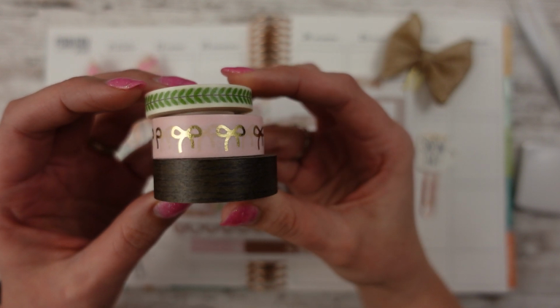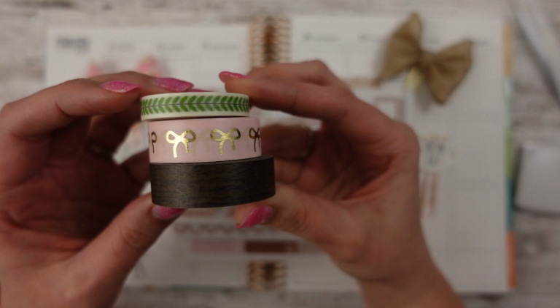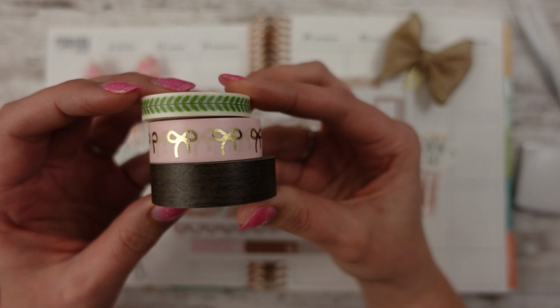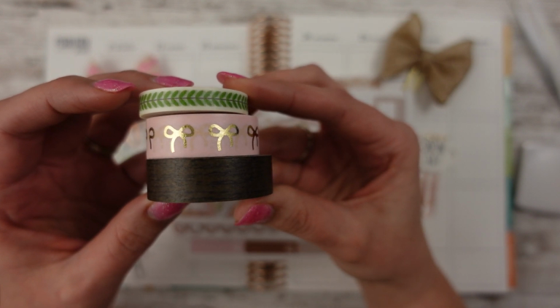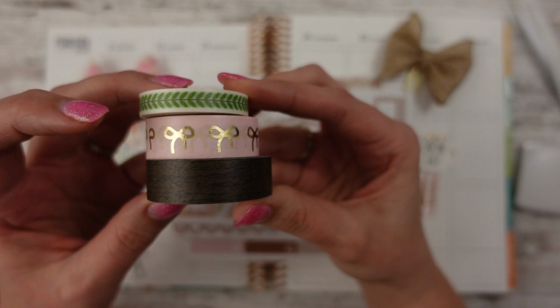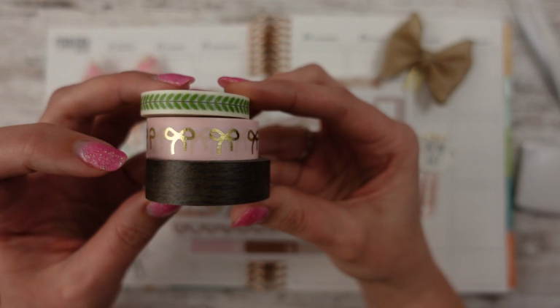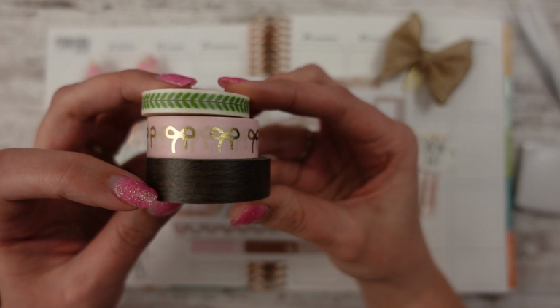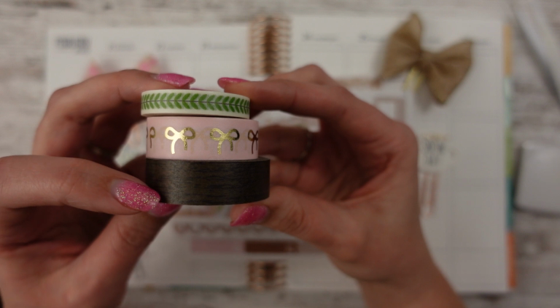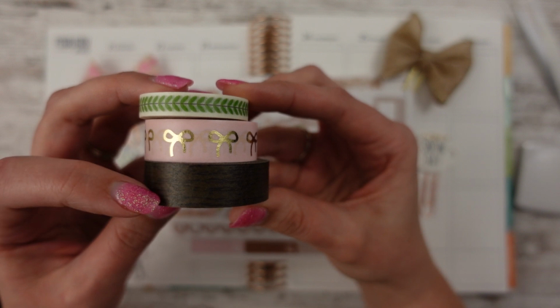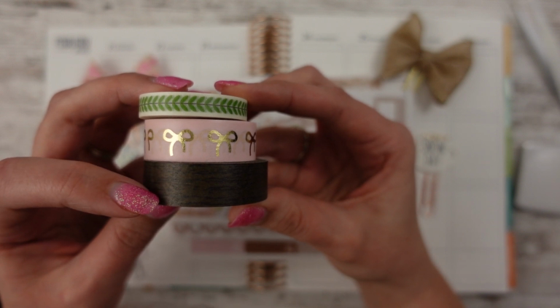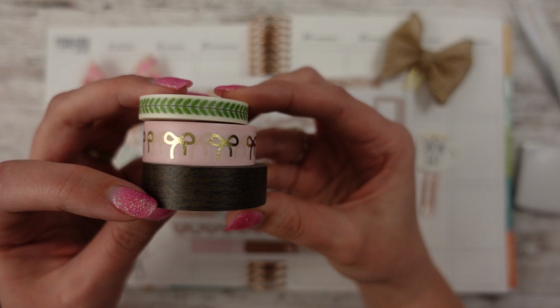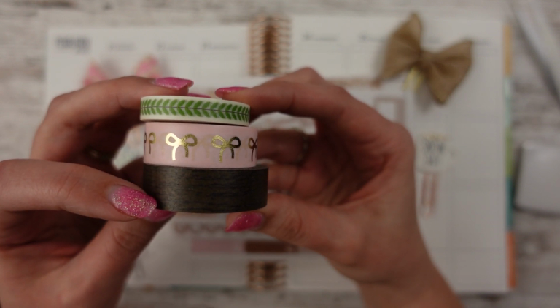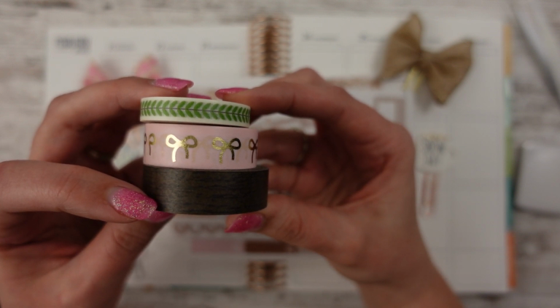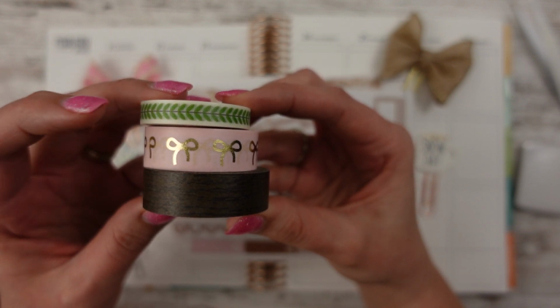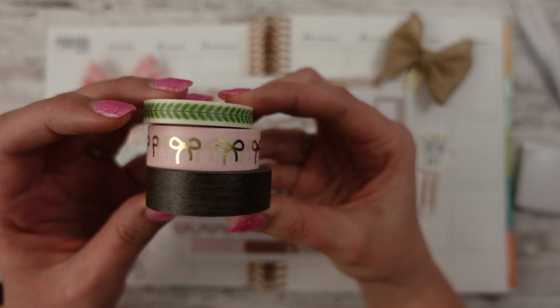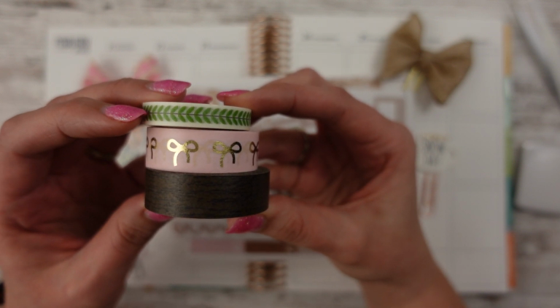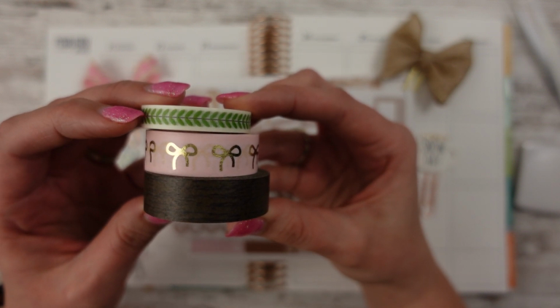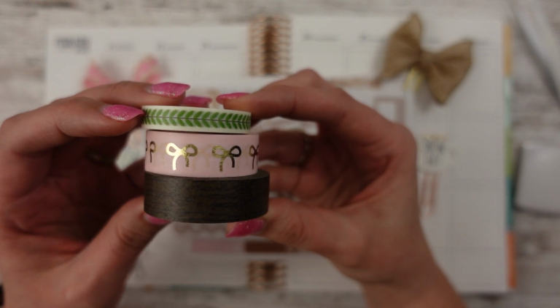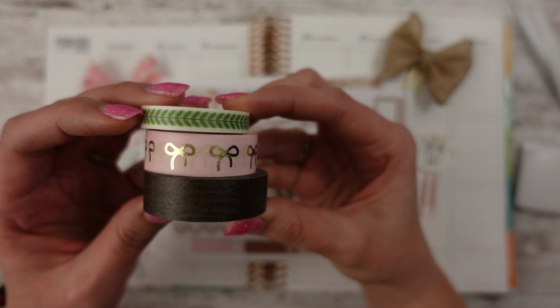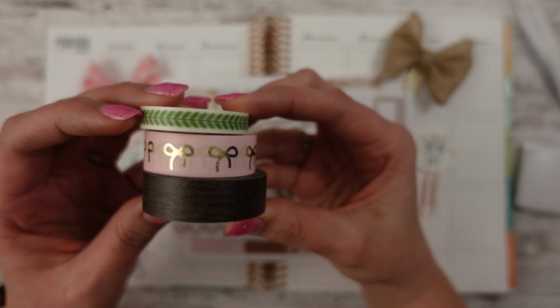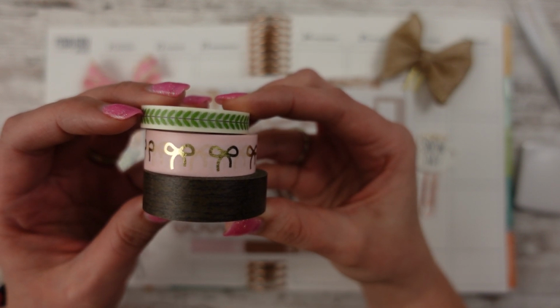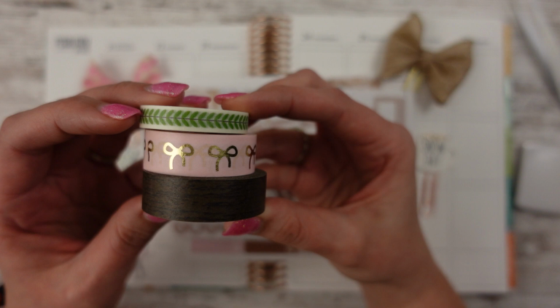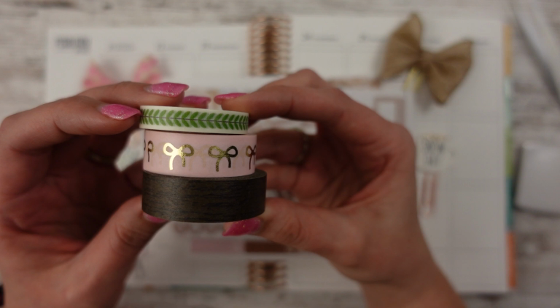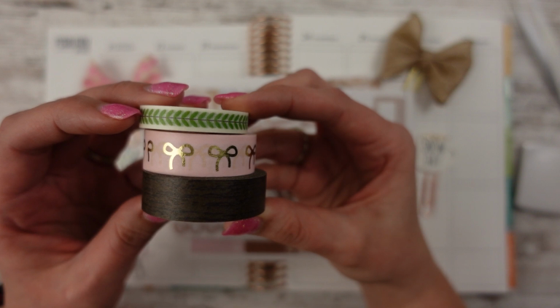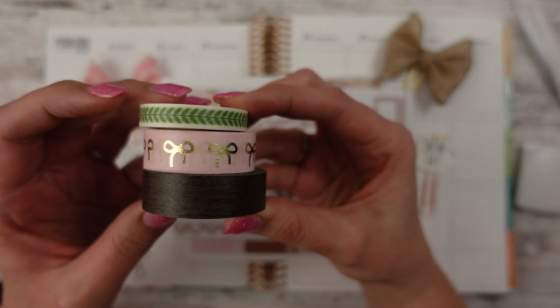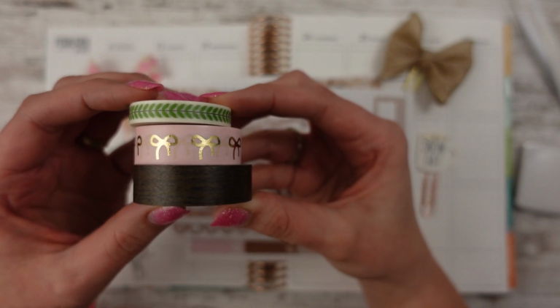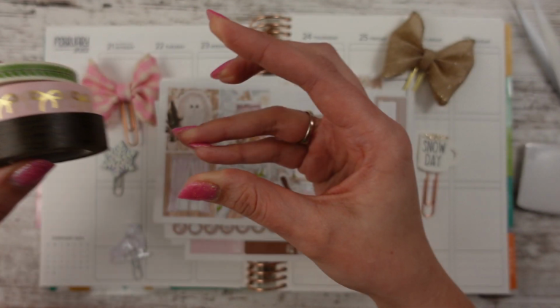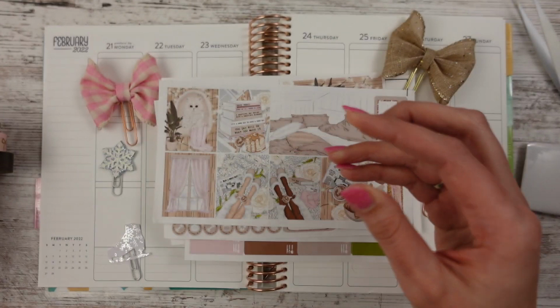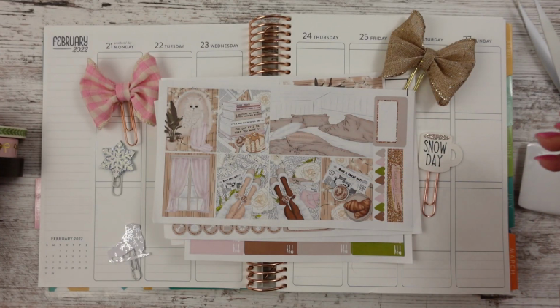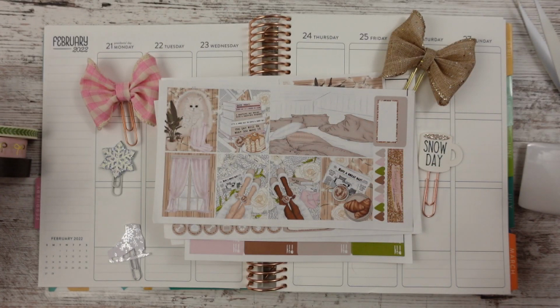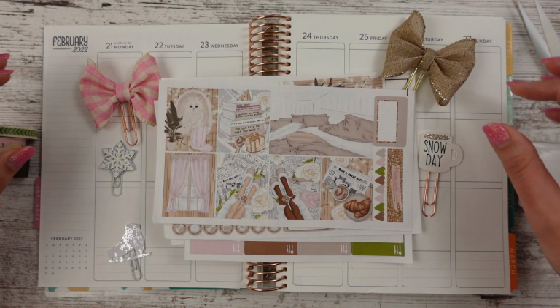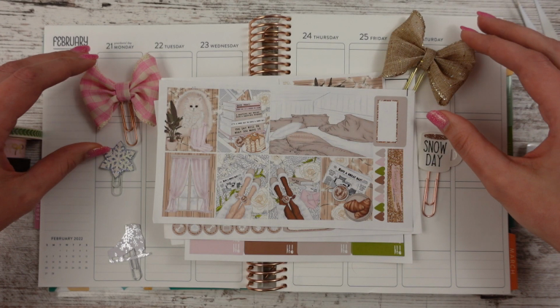I can't remember — the wood one I might have gotten from Tuesday Morning a long time ago. And the vine one might have been from the washi tape shop; I think it might have been. All right, so let's go ahead and get started.